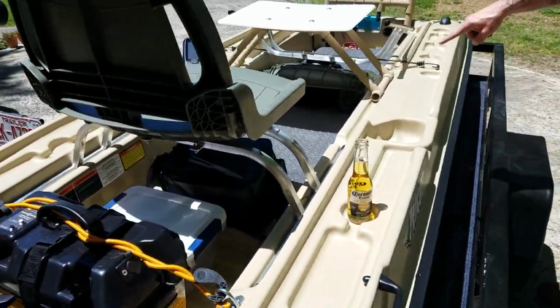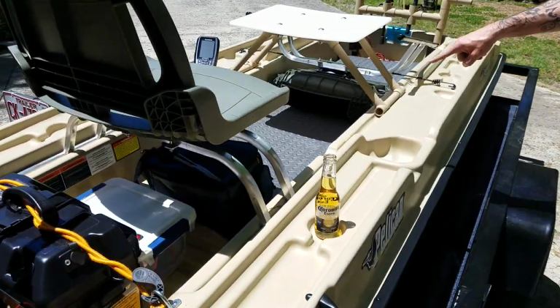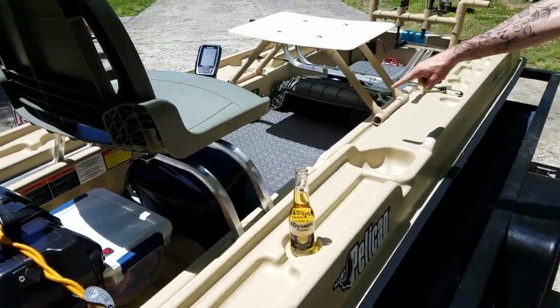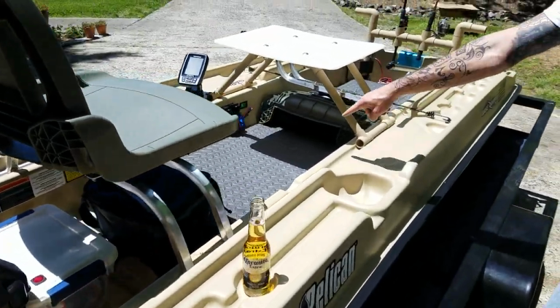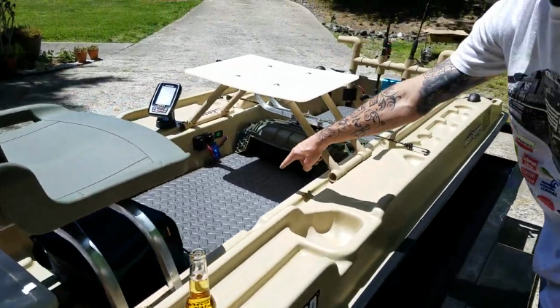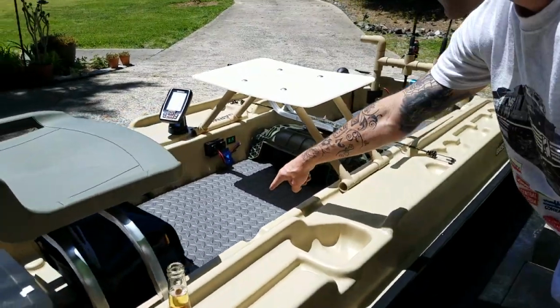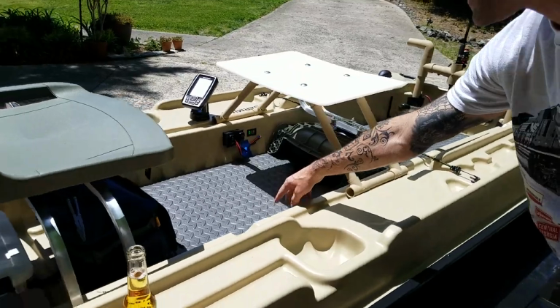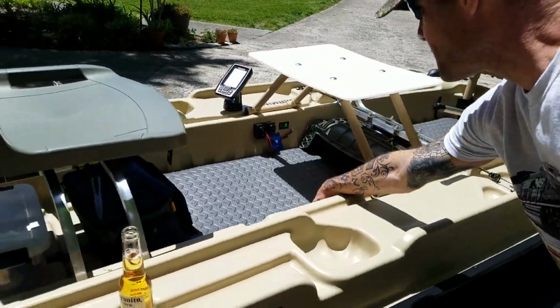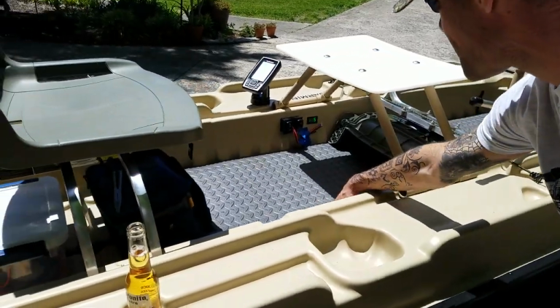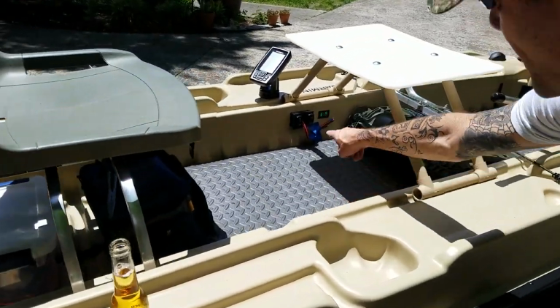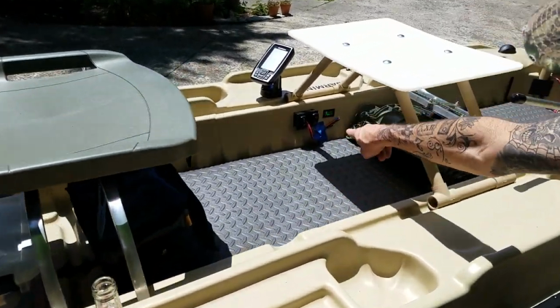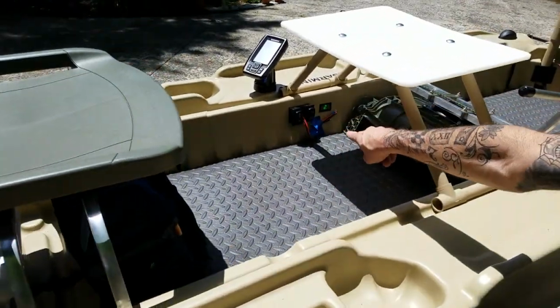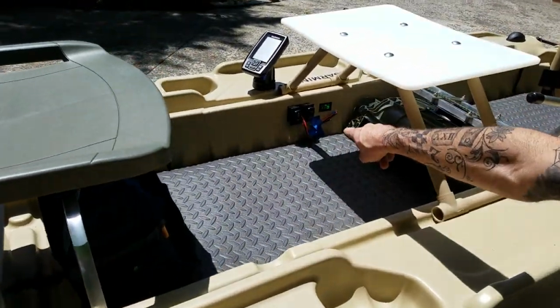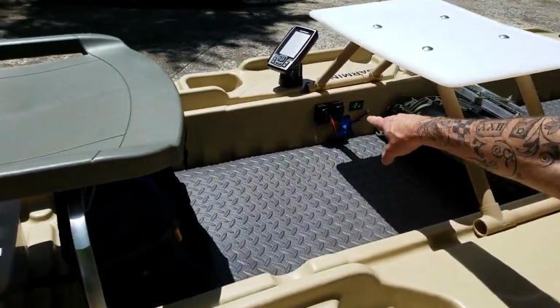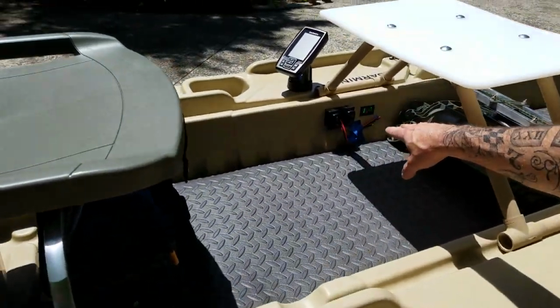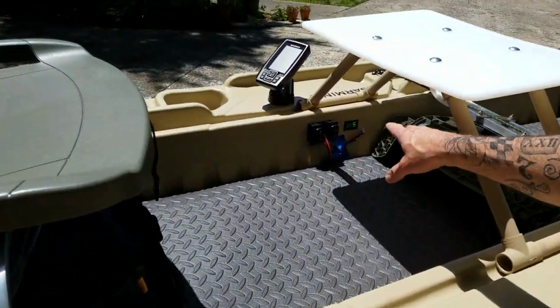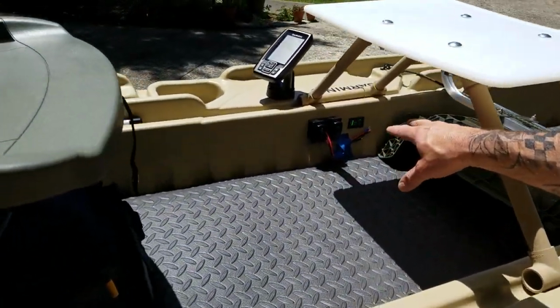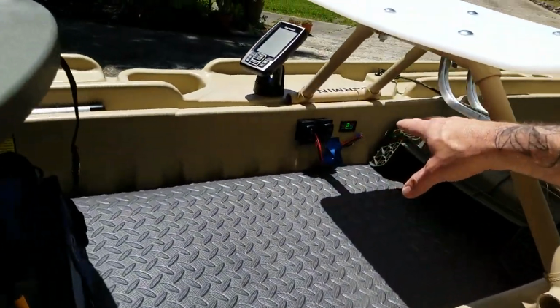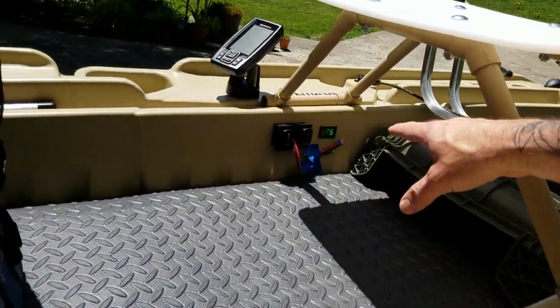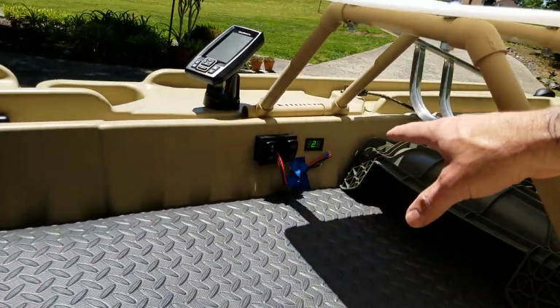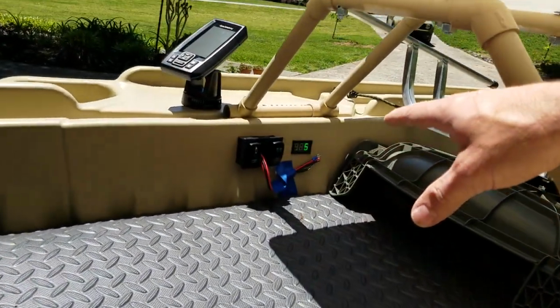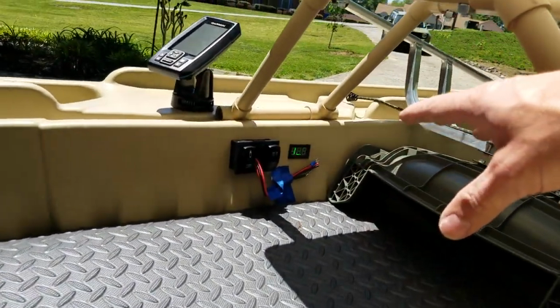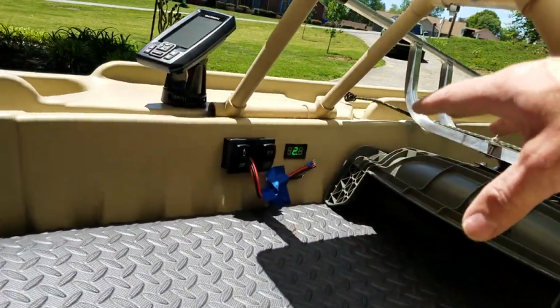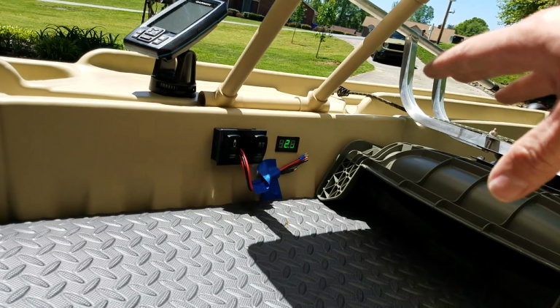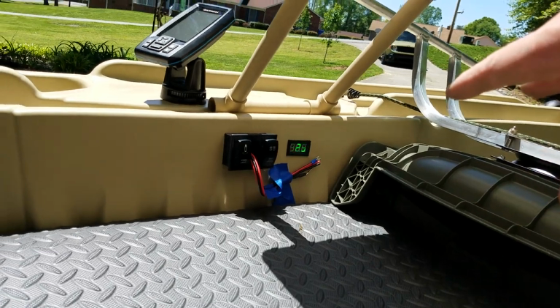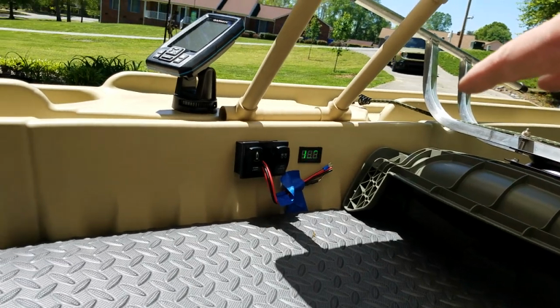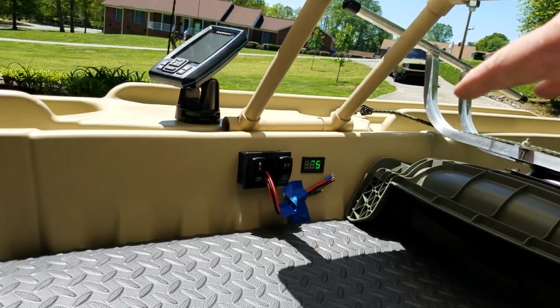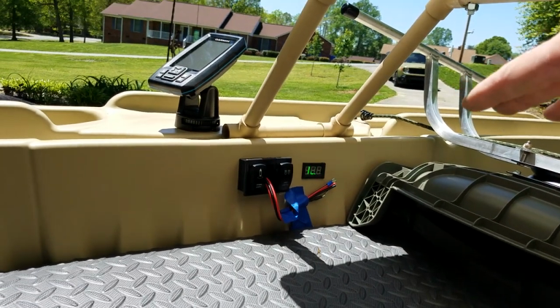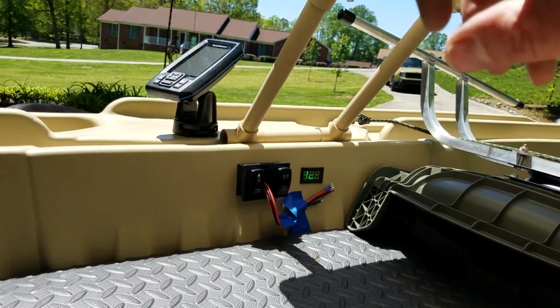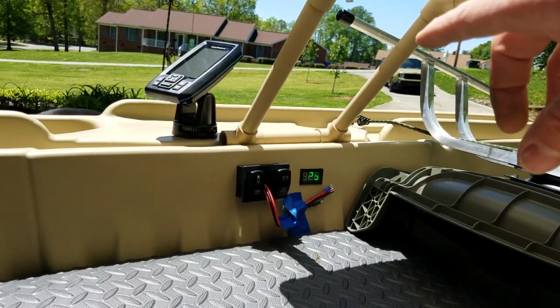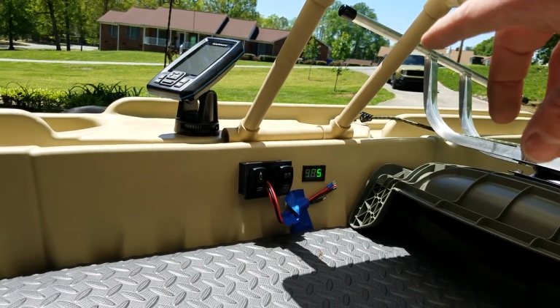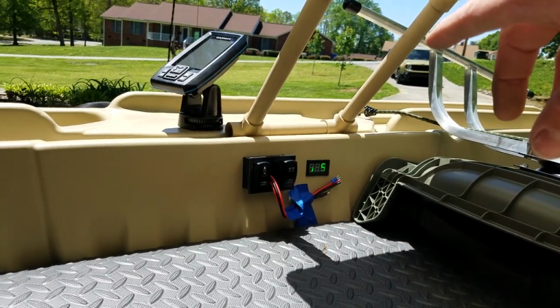This mat is from Harbor Freight — it was like nine dollars. As you can see, I've still got some wiring pulled out right now. I've got one more switch coming in, but you can see the voltage gauge there that runs back to the back battery.